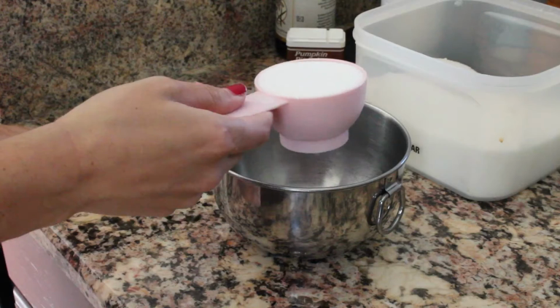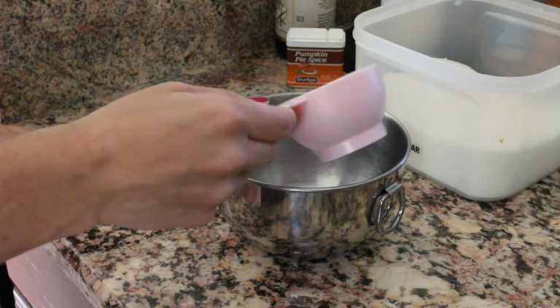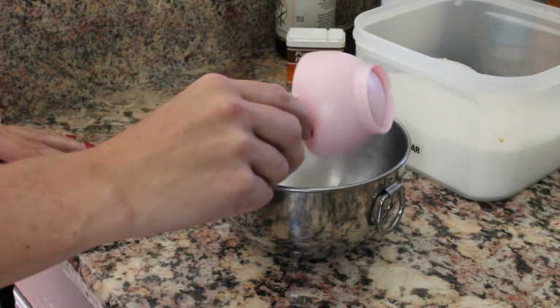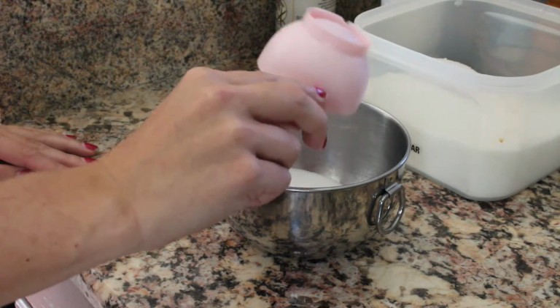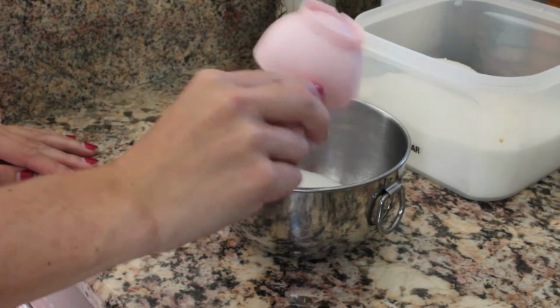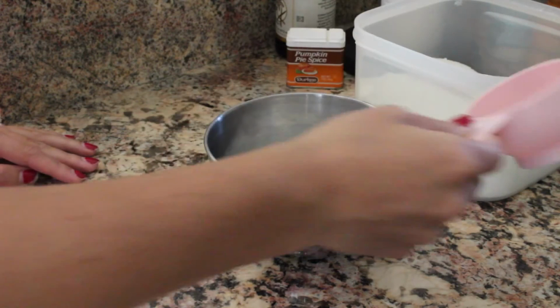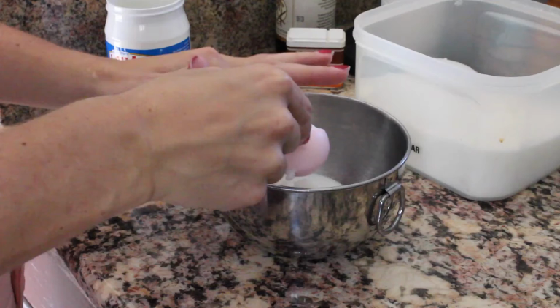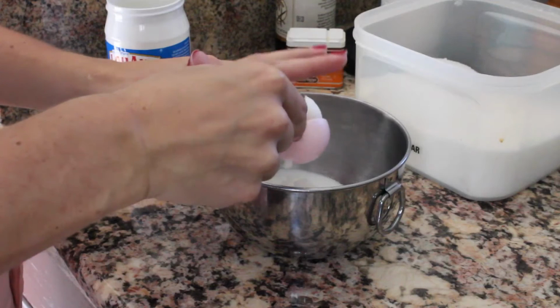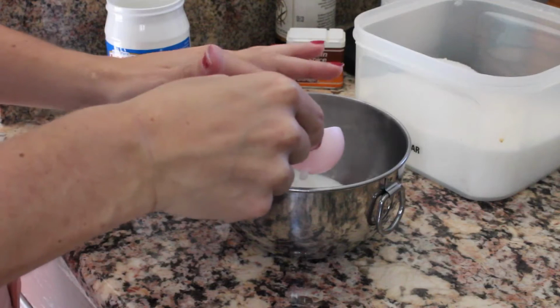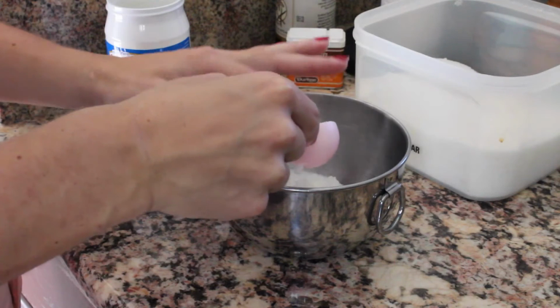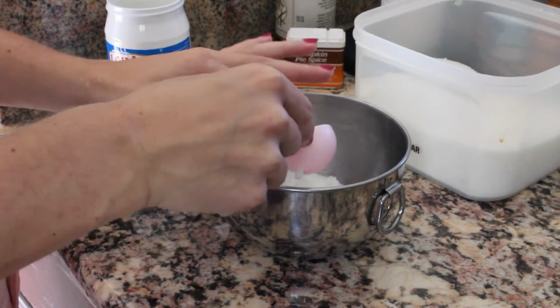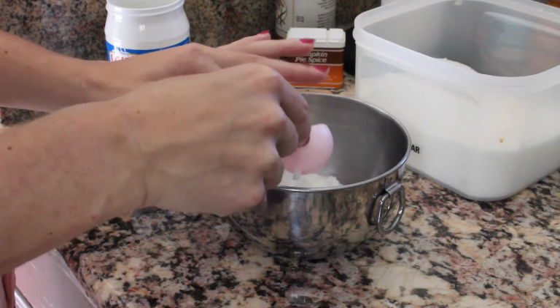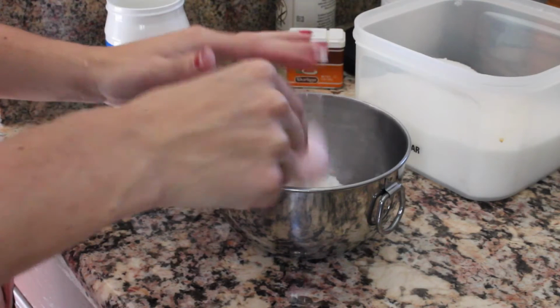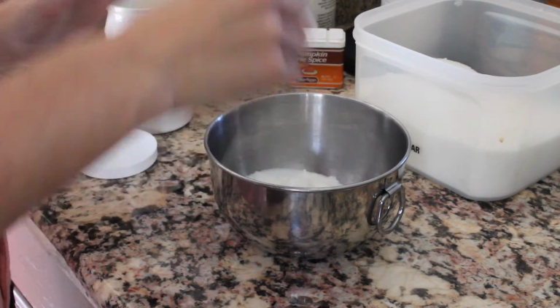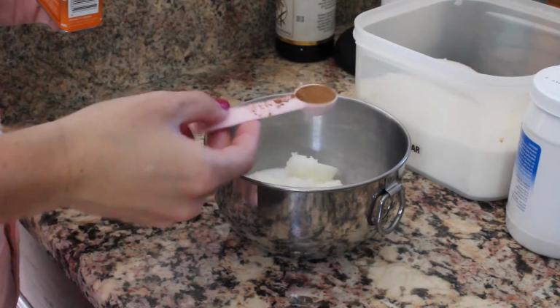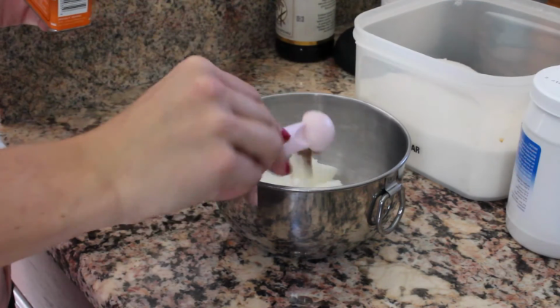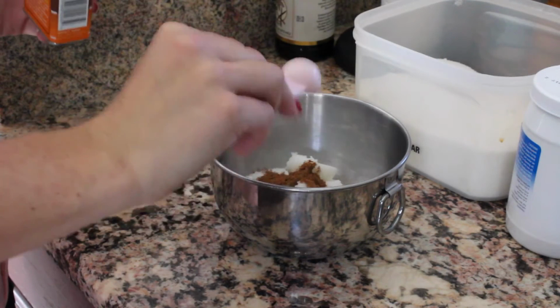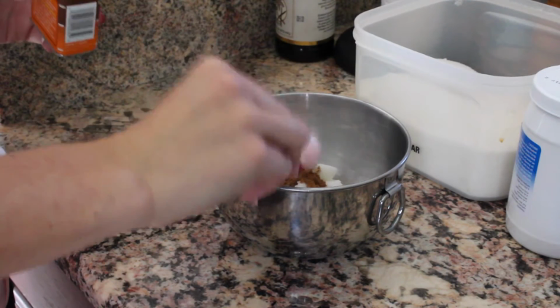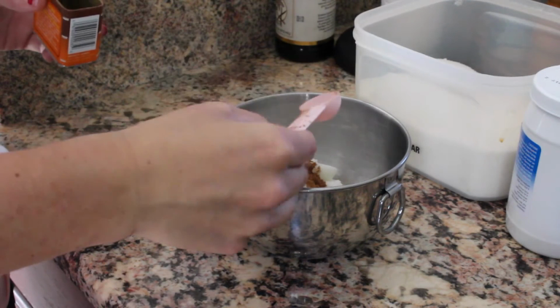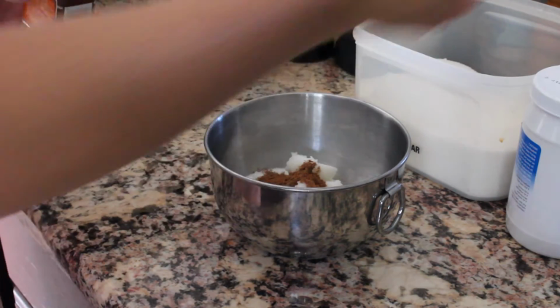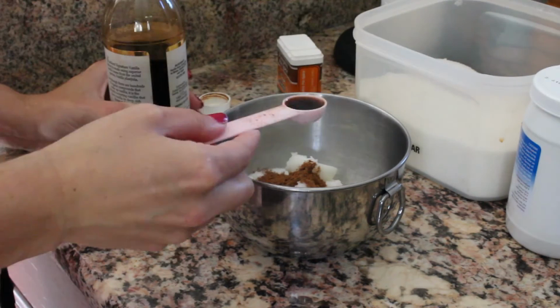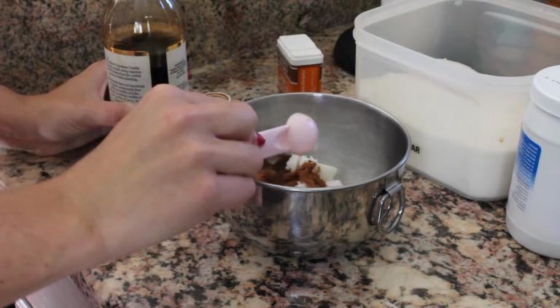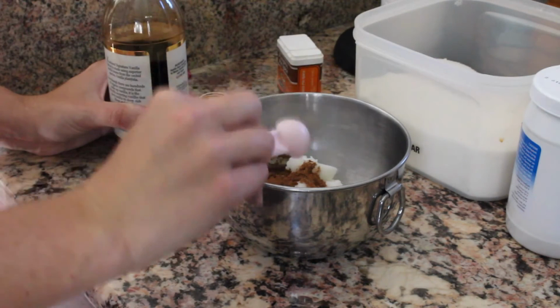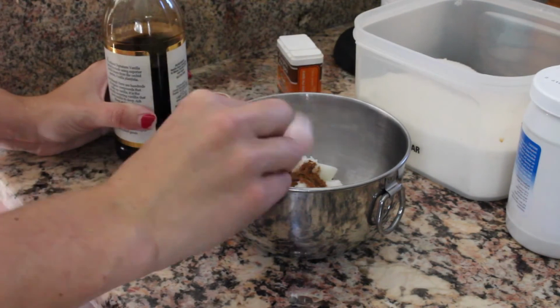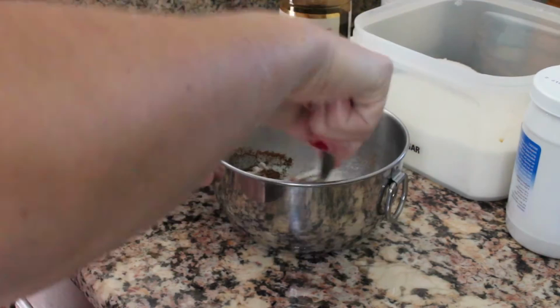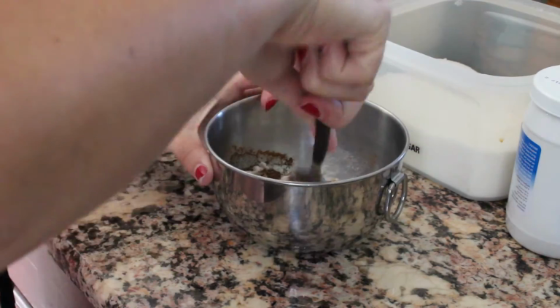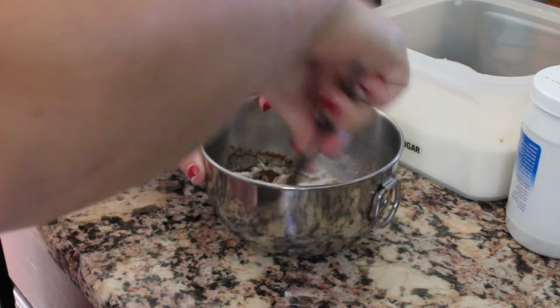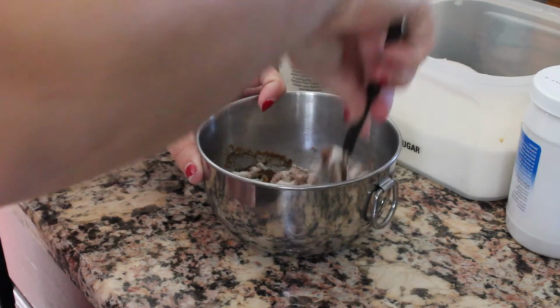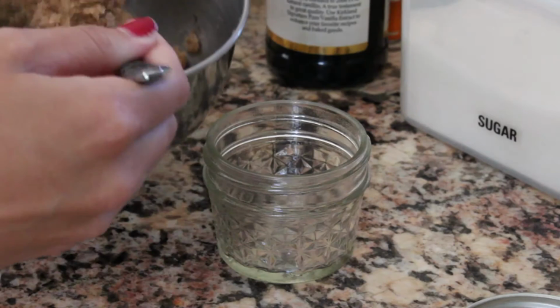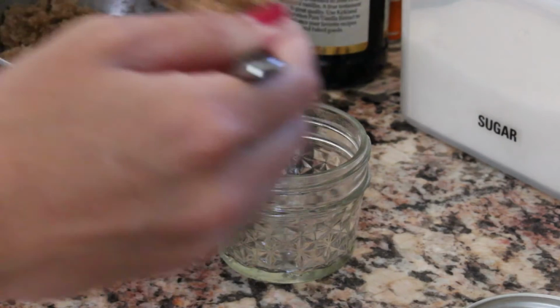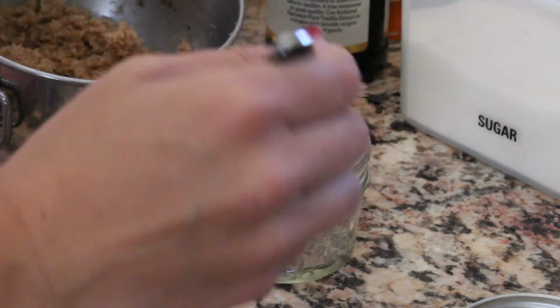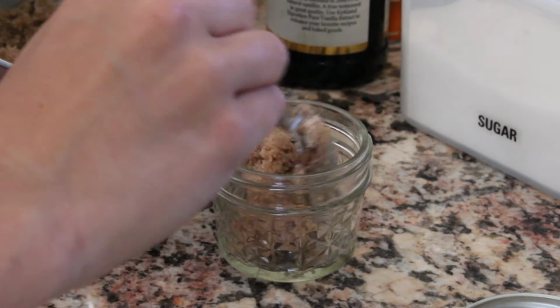First, you're going to pour a half a cup of sugar into a bowl. After that, add two tablespoons of coconut oil, one teaspoon of pumpkin pie spice, and one teaspoon of vanilla. Then mix everything together and spoon the mixture into a container.